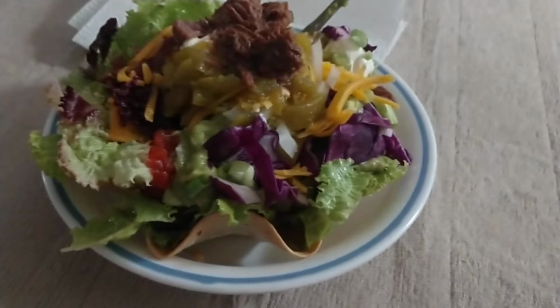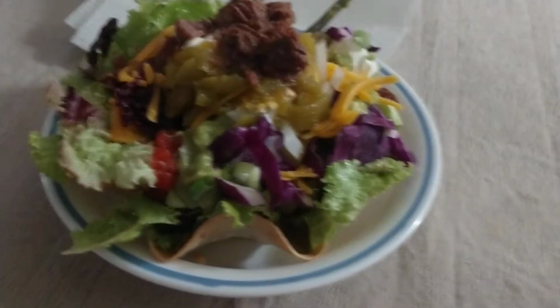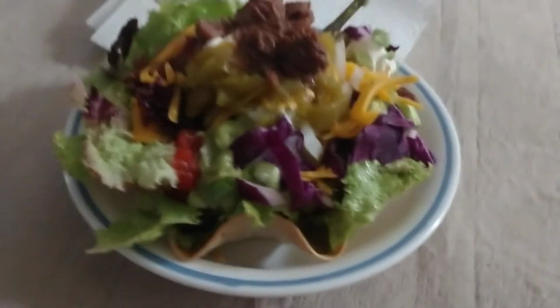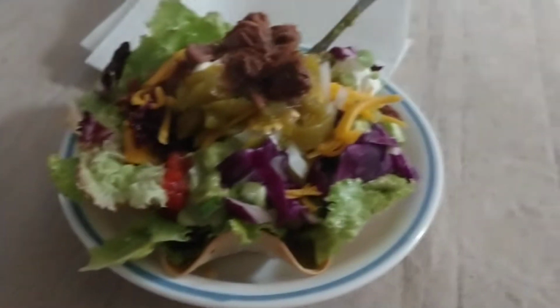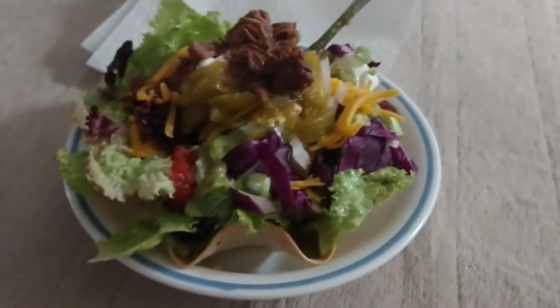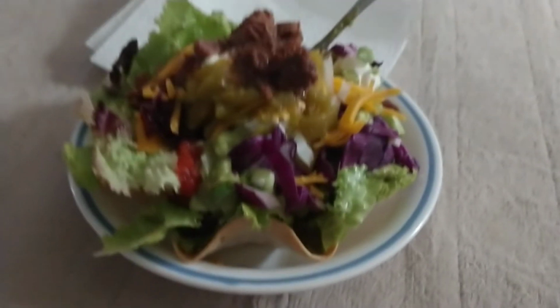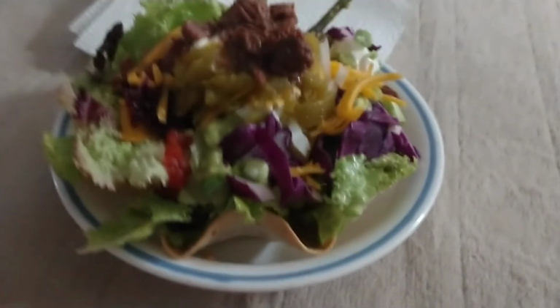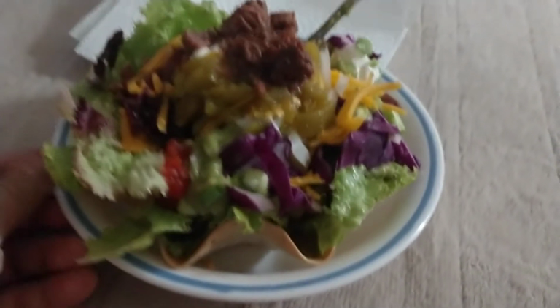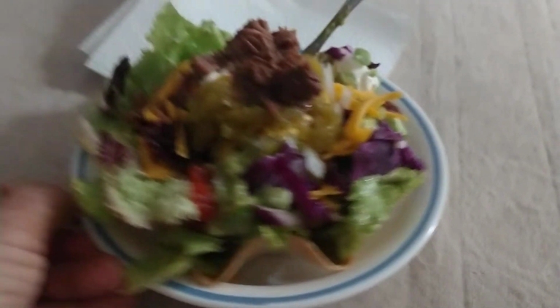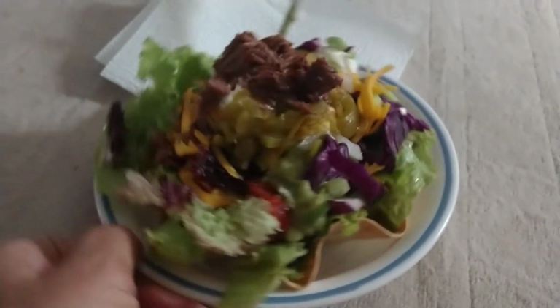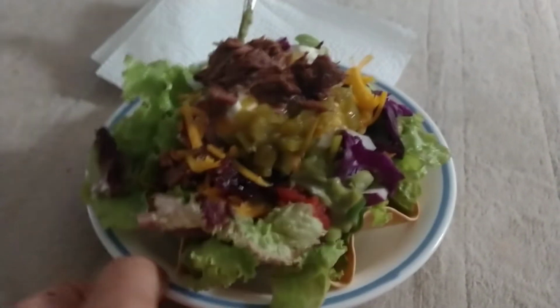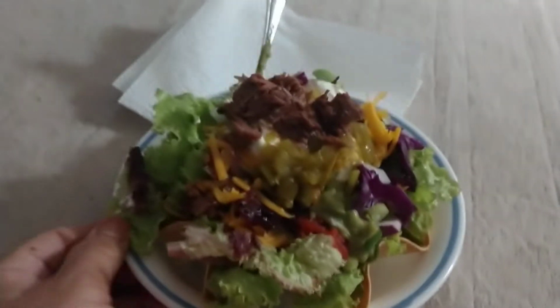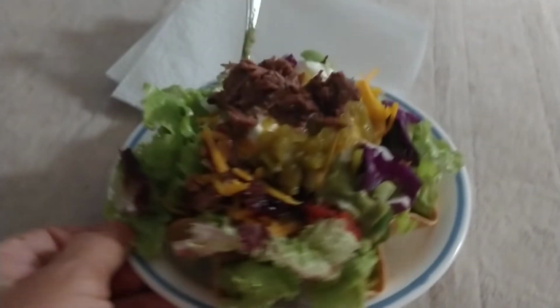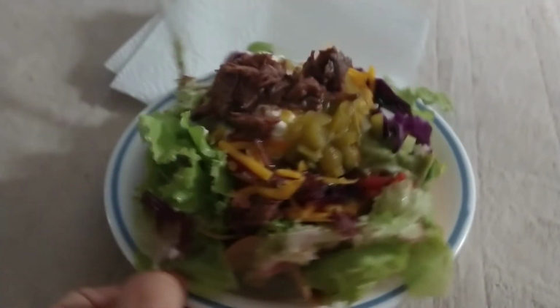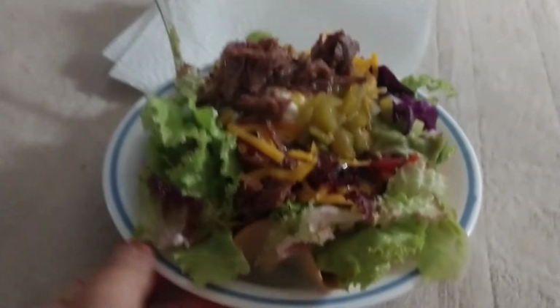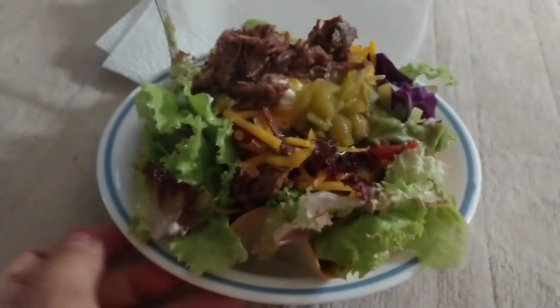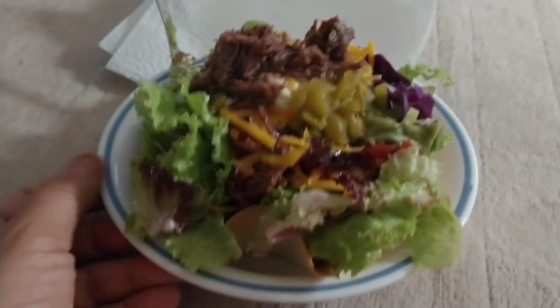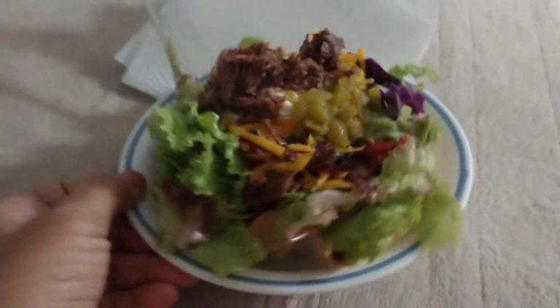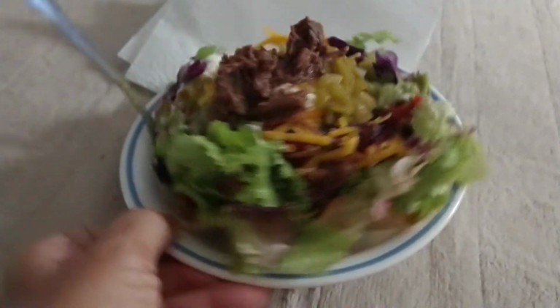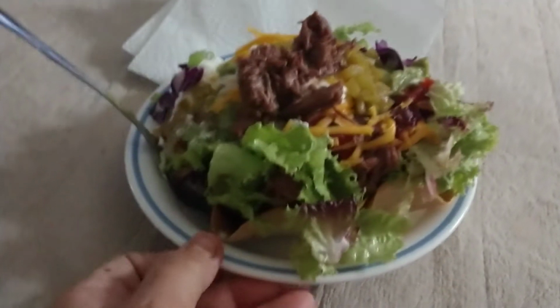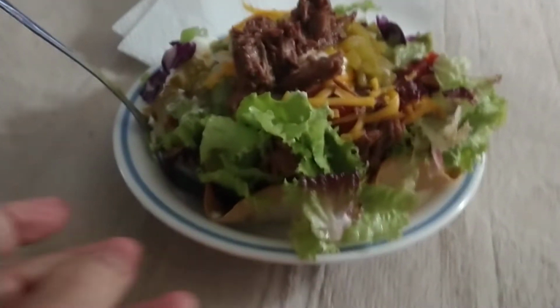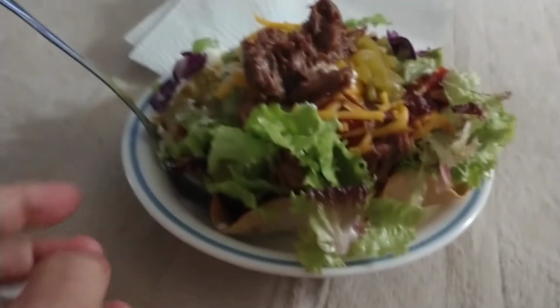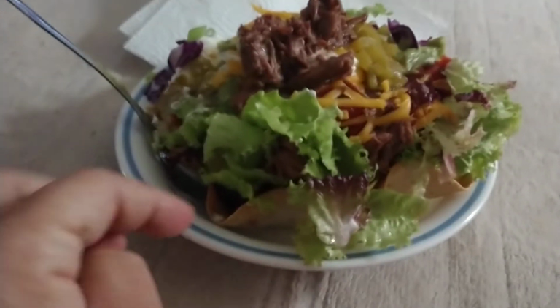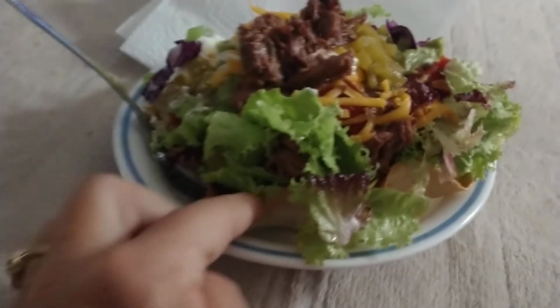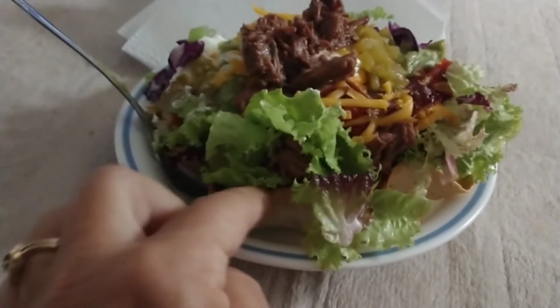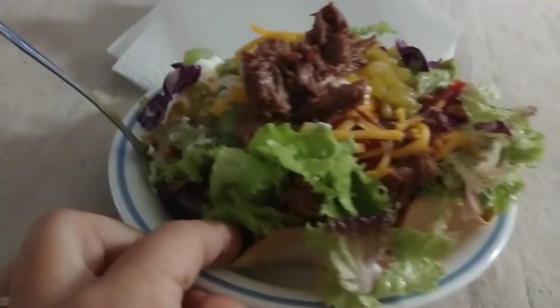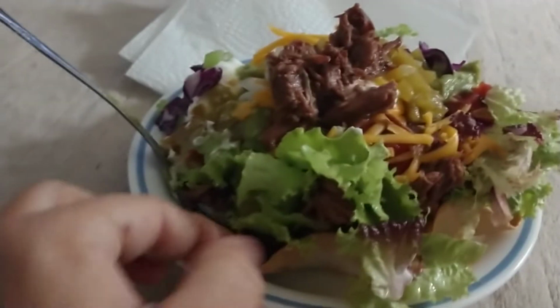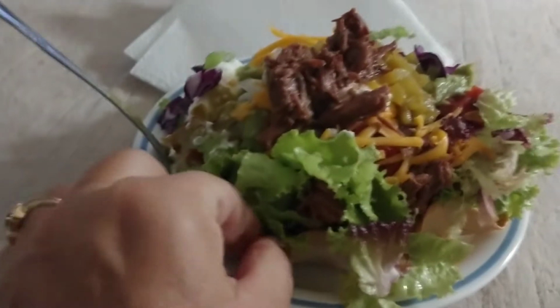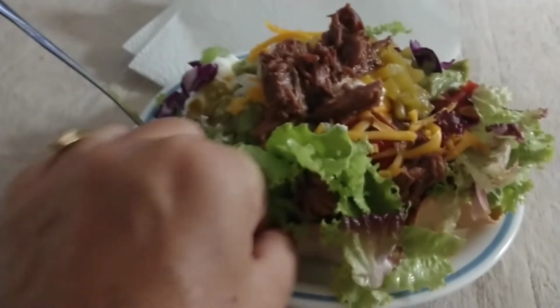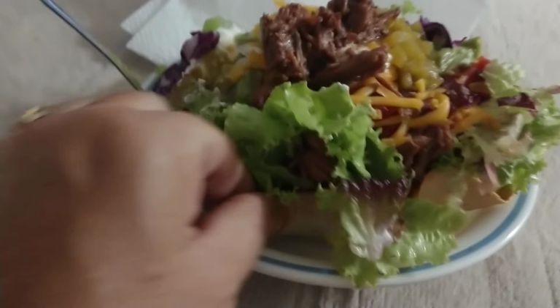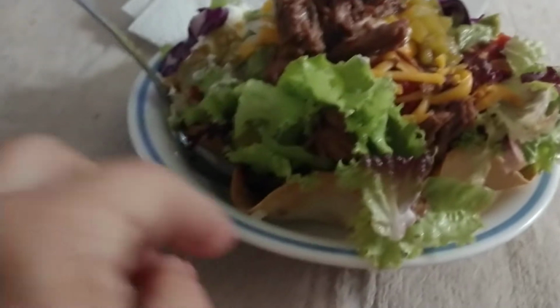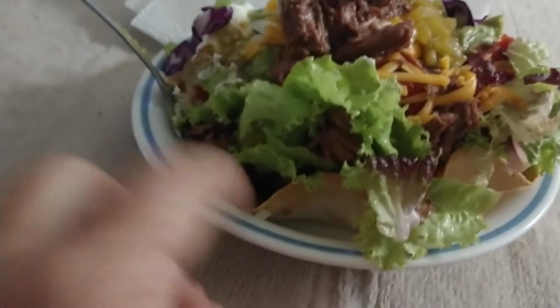Okay, you guys. So this is the taco bowl, the taco salad, all done. And really, there is a tostada in there.